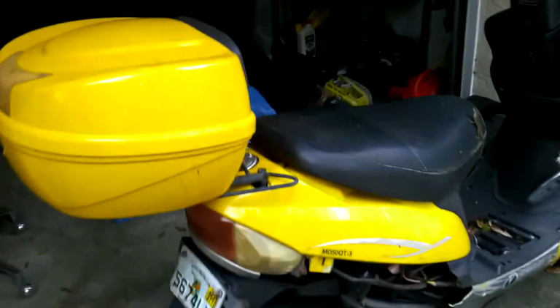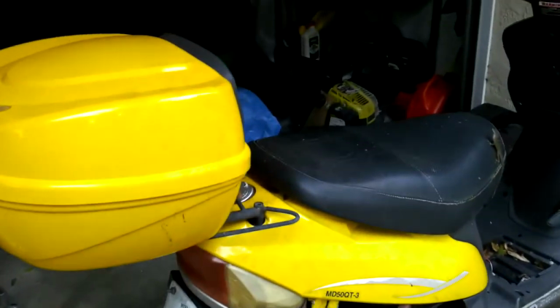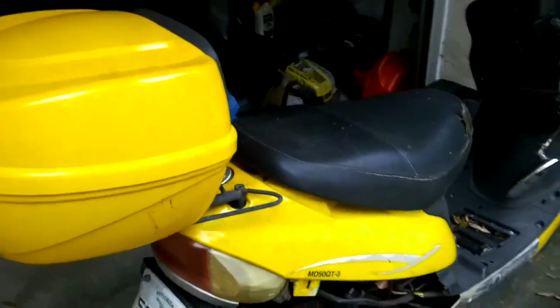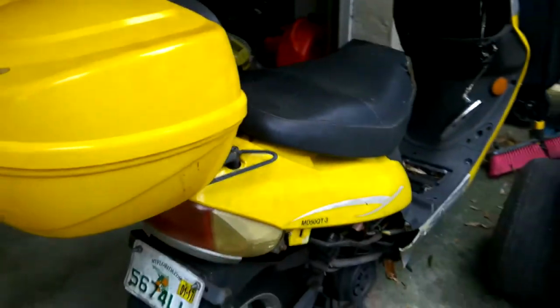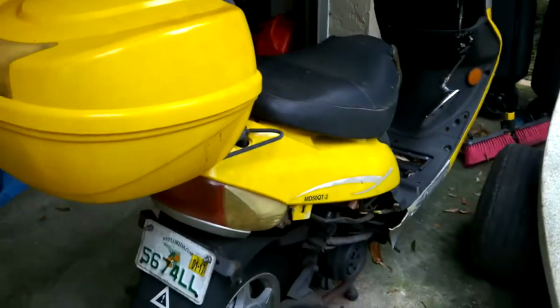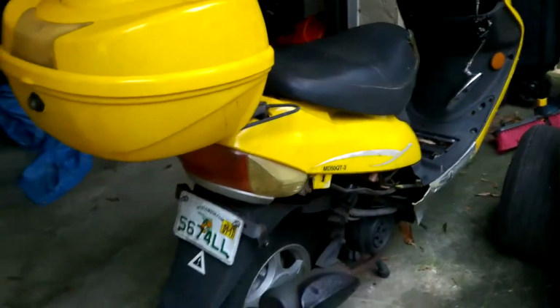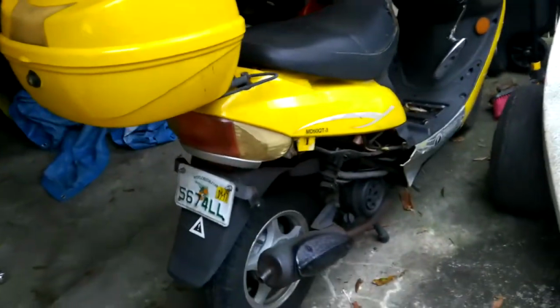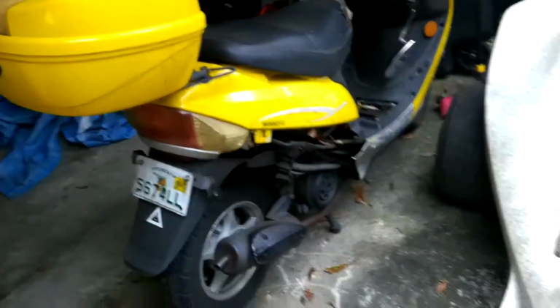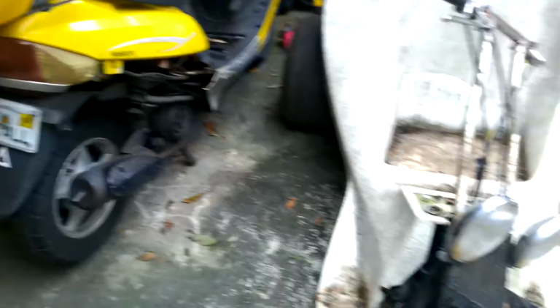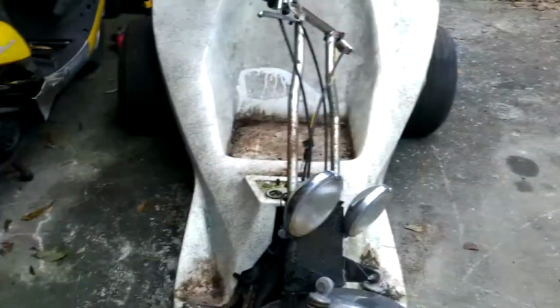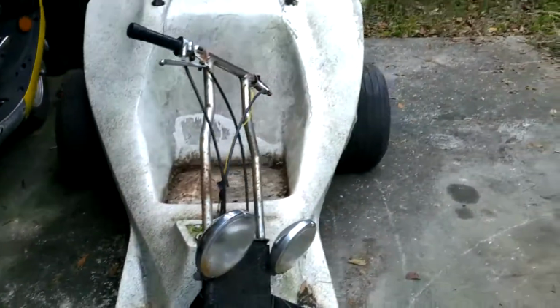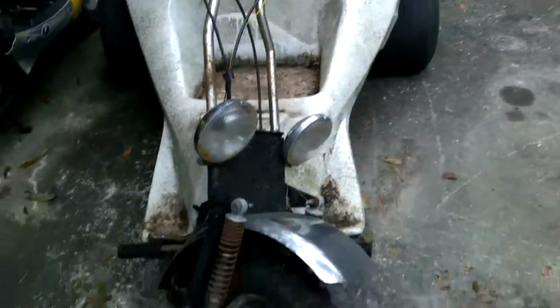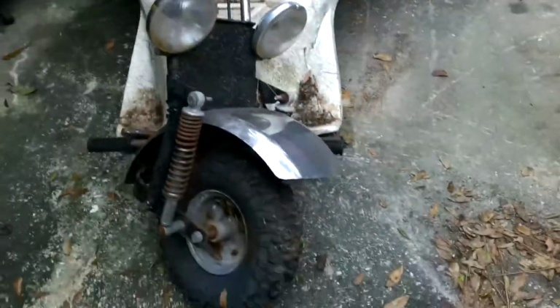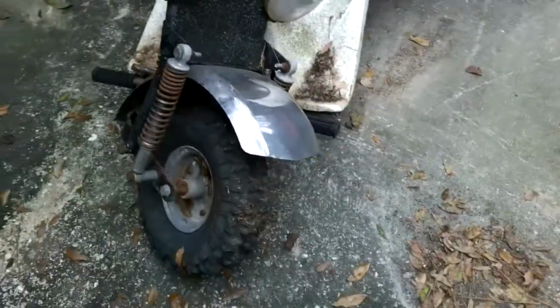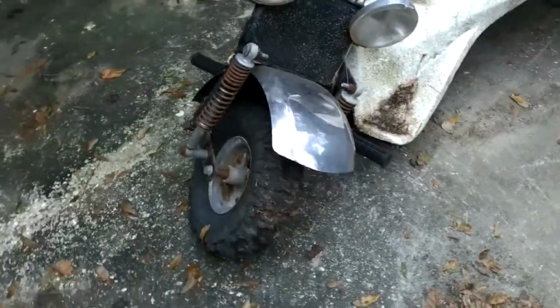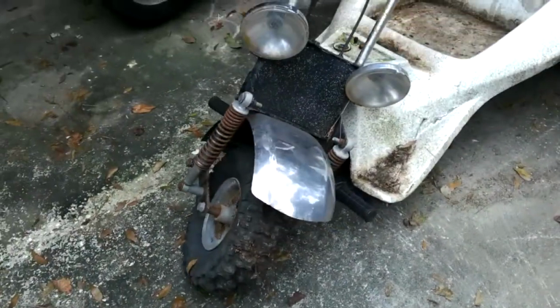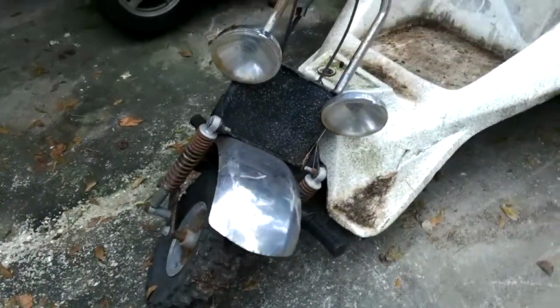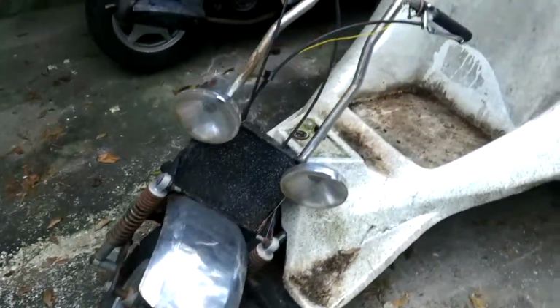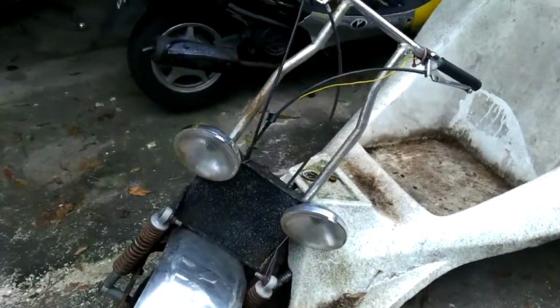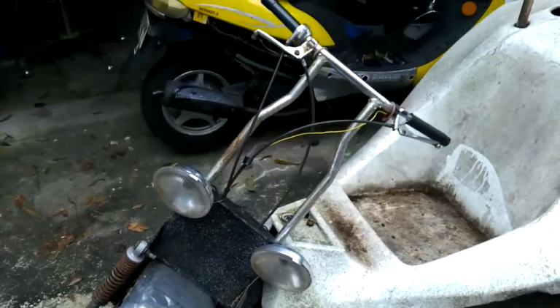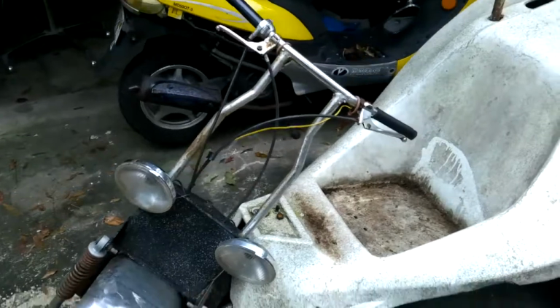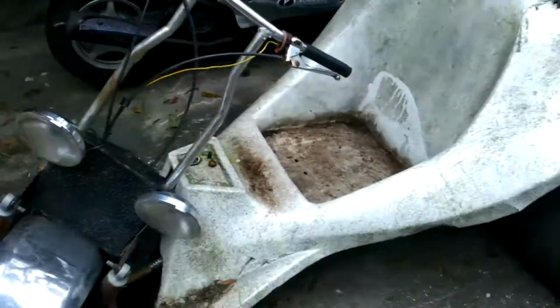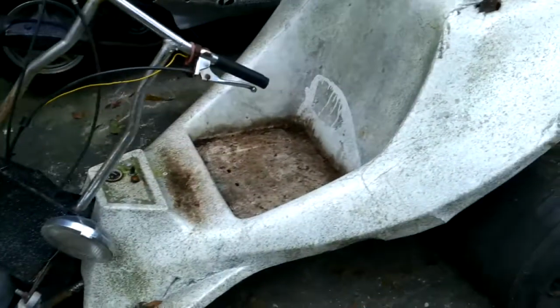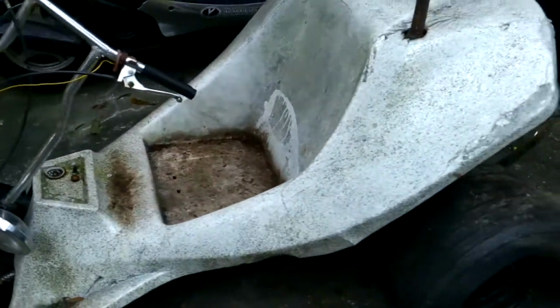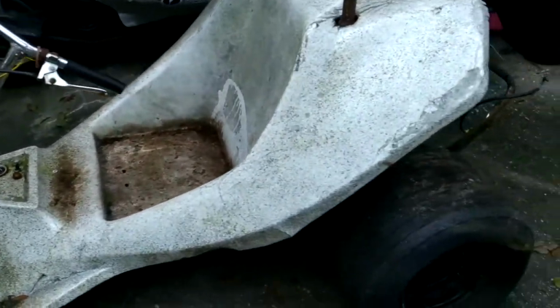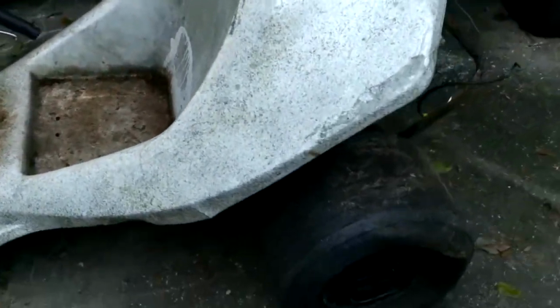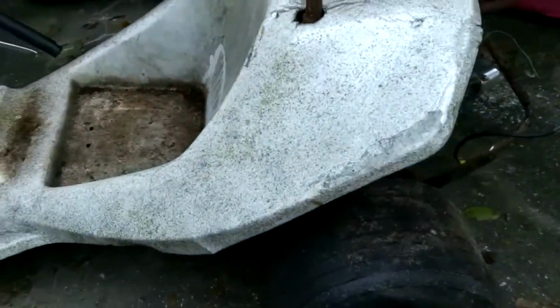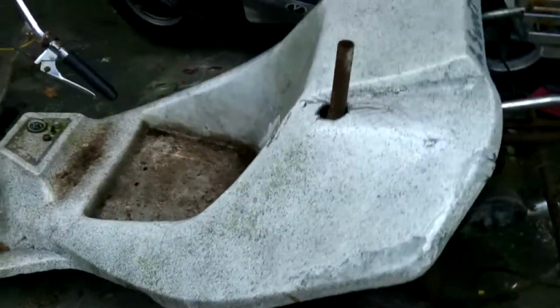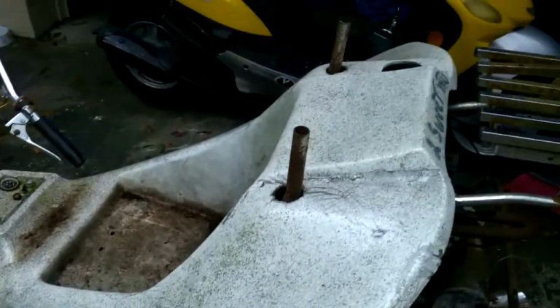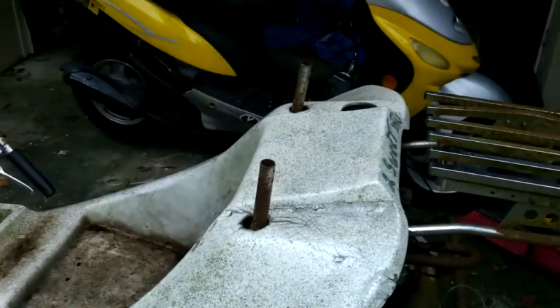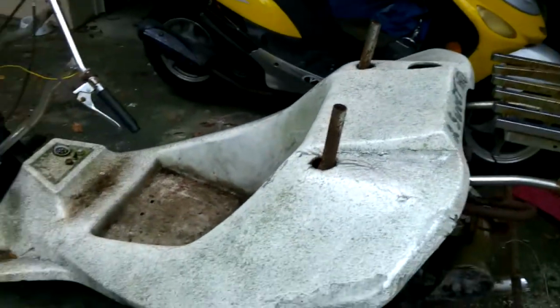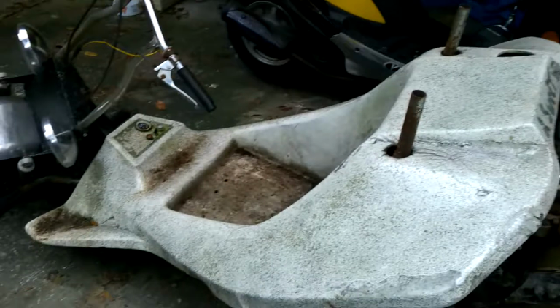Hey guys, ShadeBear1000 here. Just a quick upload of some future videos. Check this out. This thing is pretty cool. Always wanted one of these. I can never find them — they're getting really hard to find.